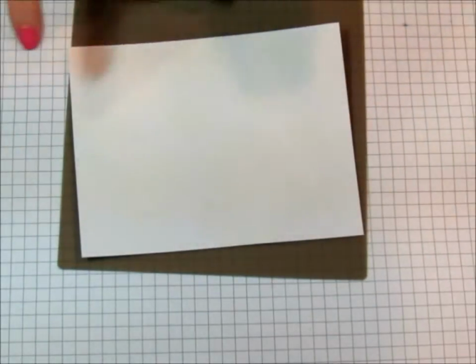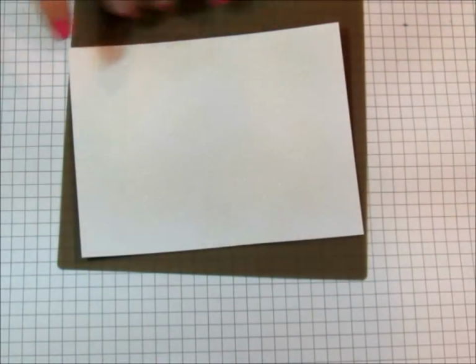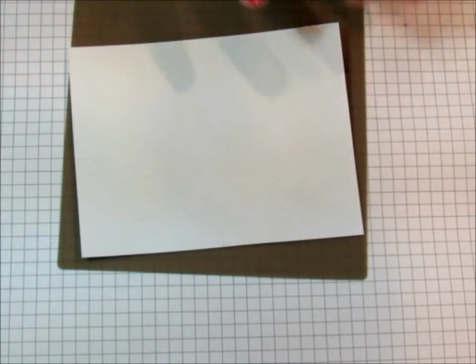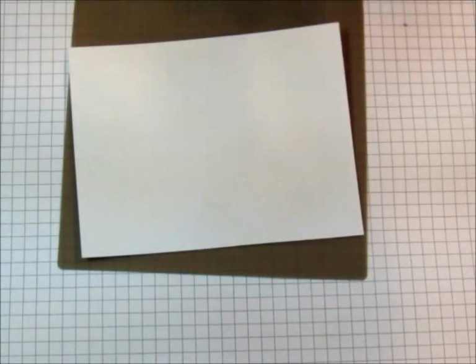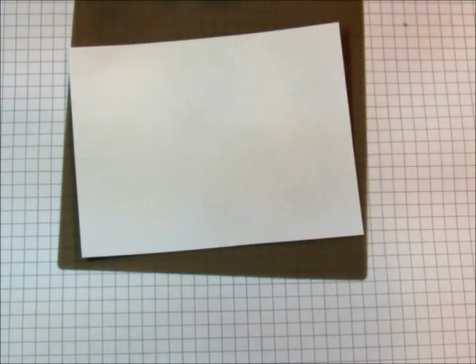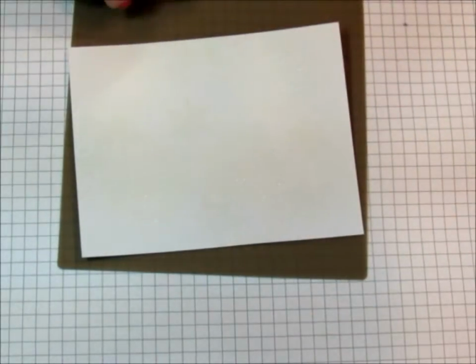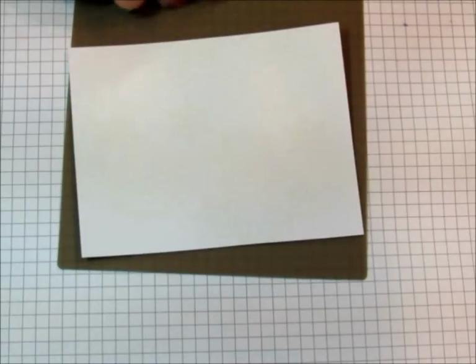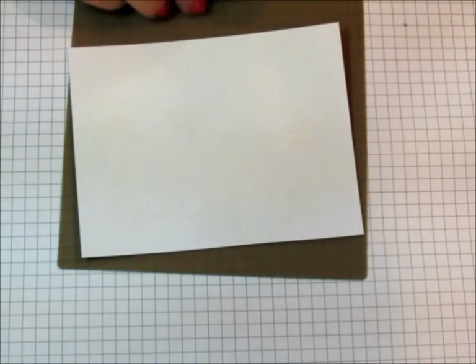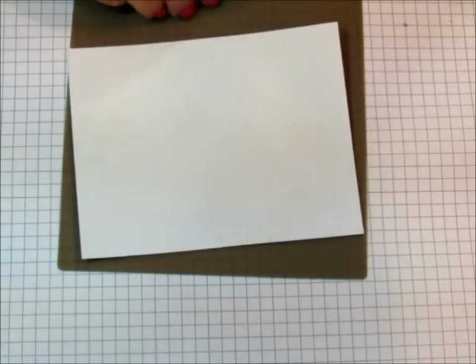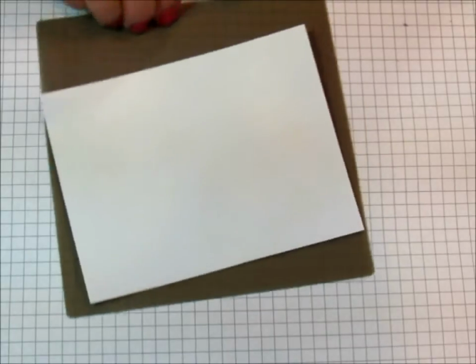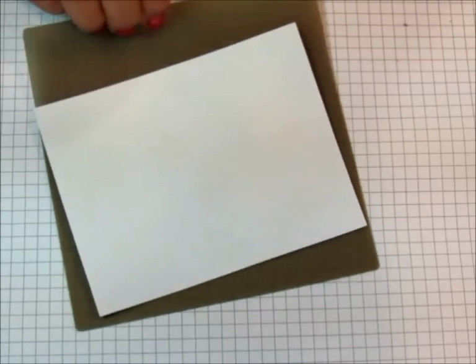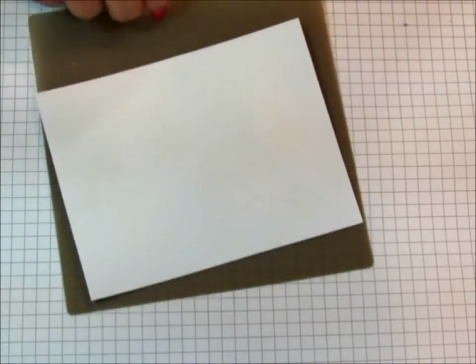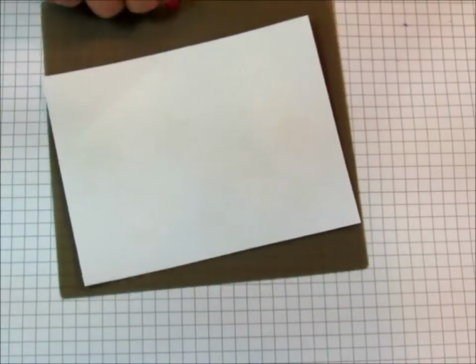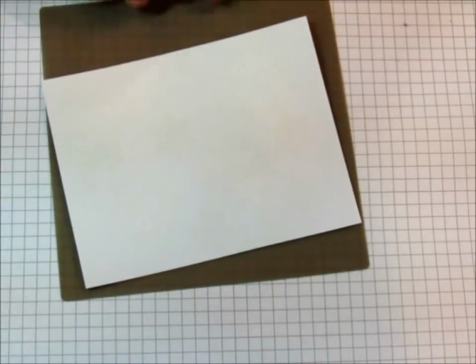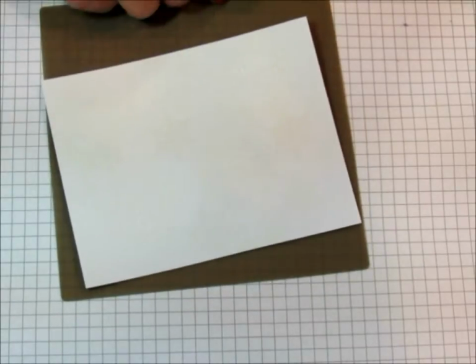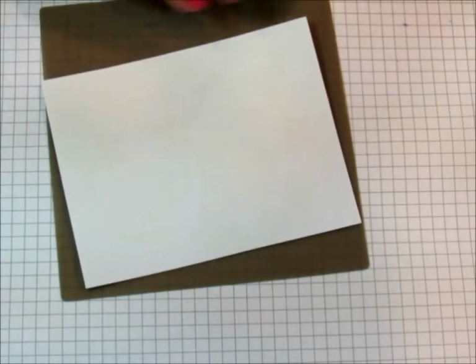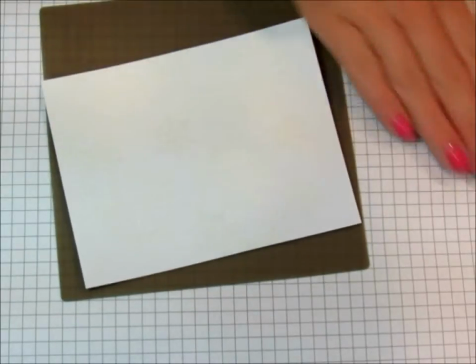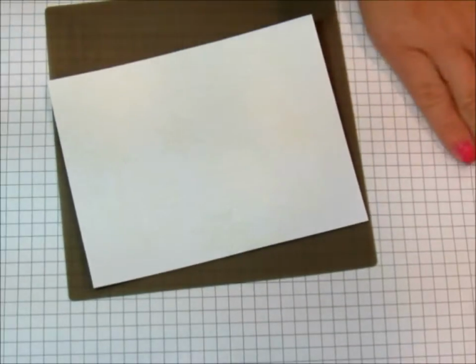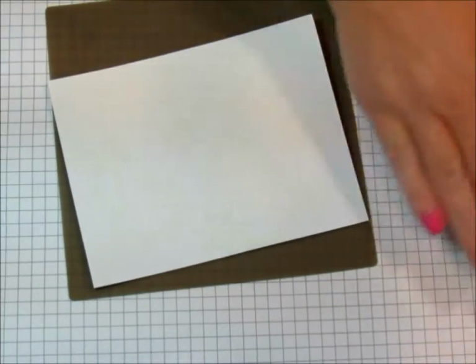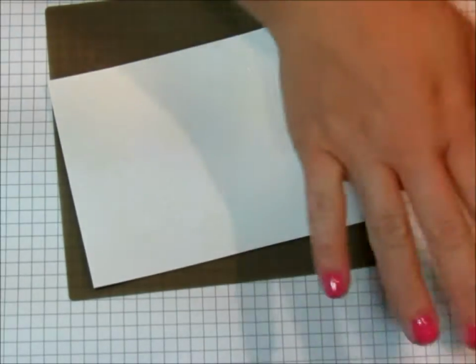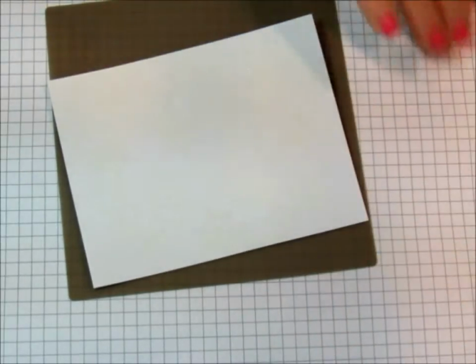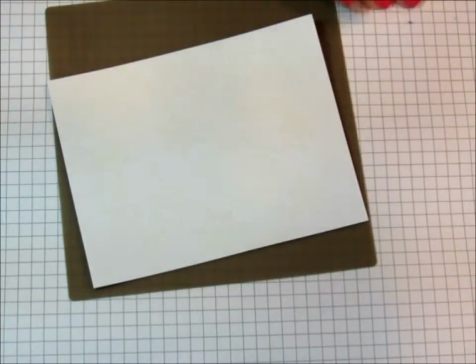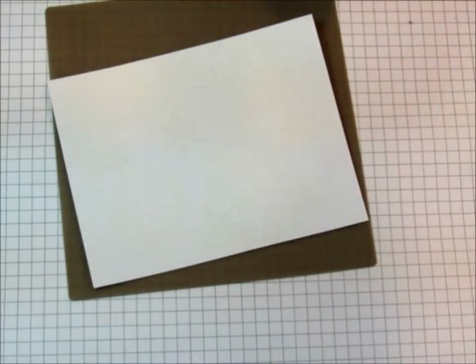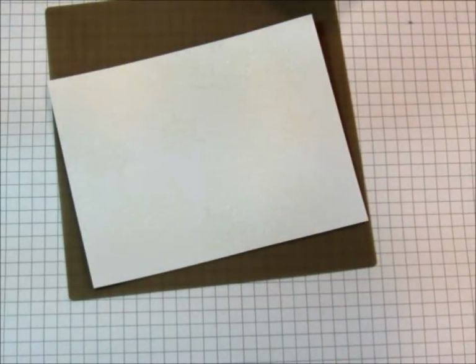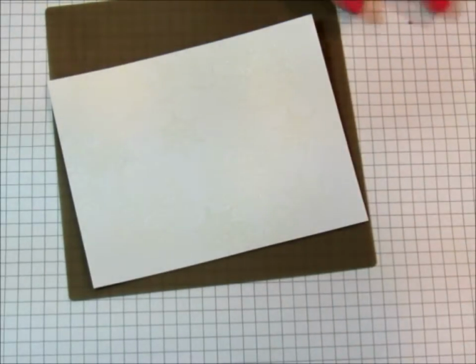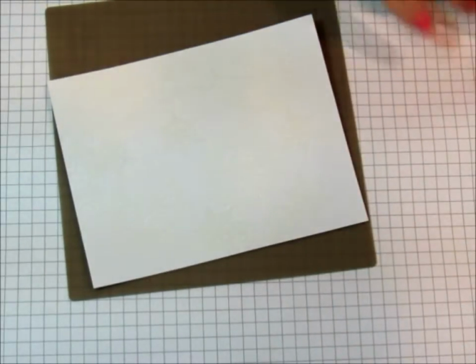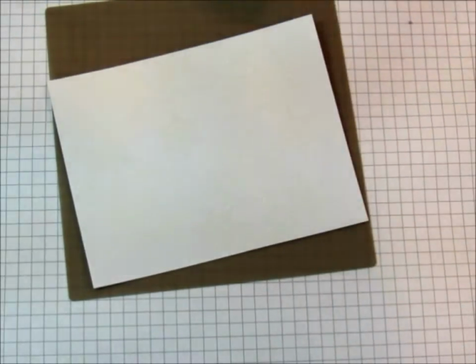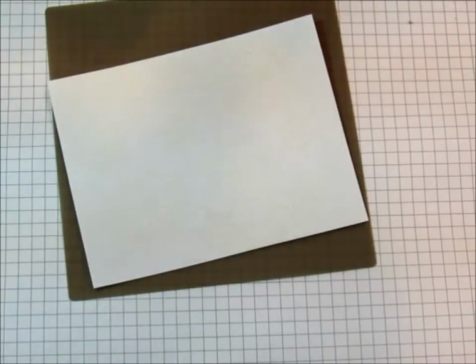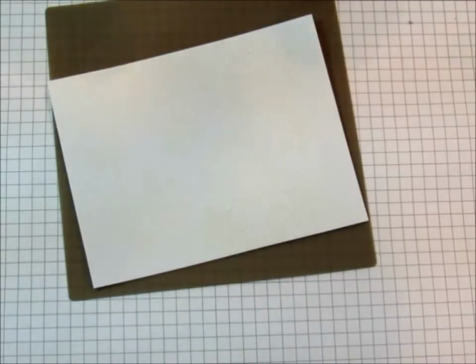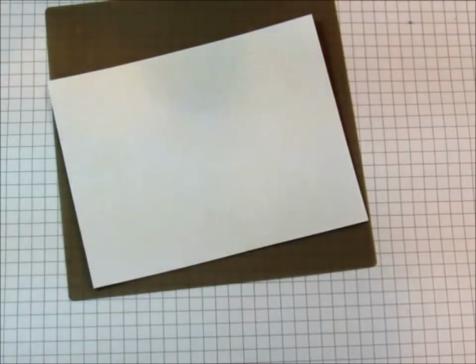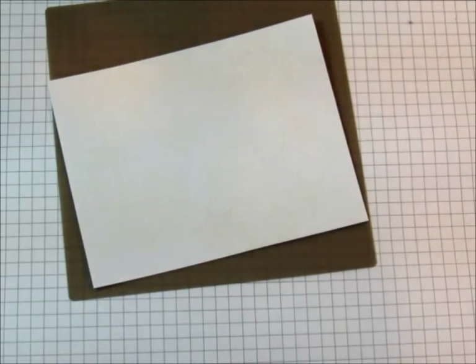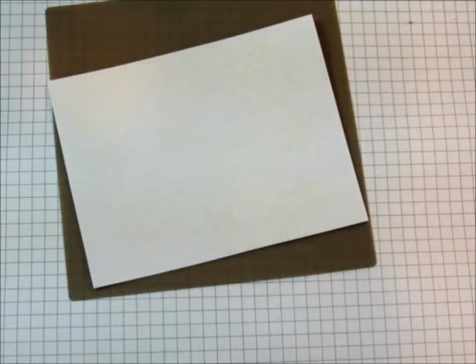I'm going to heat set them again. This time I'm going to put my little mat here. If you just do it on the paper like I did, it really warps your paper underneath.